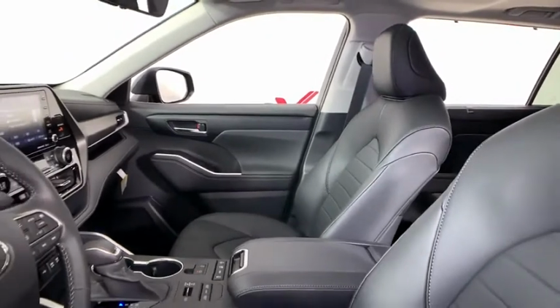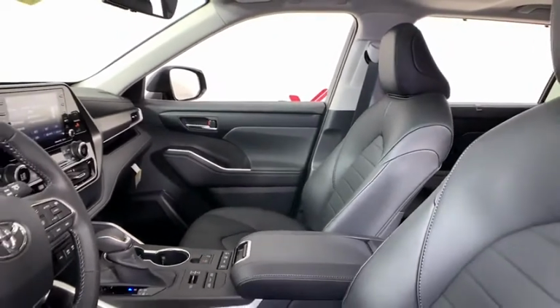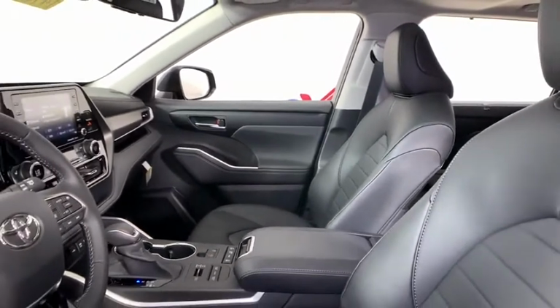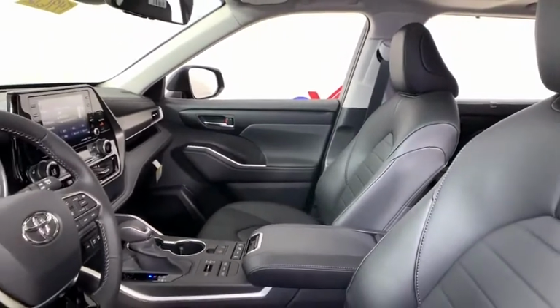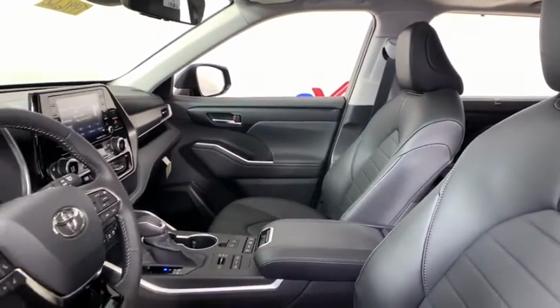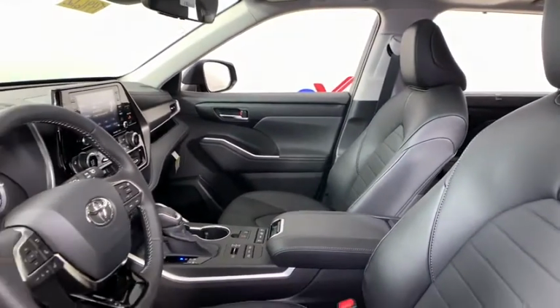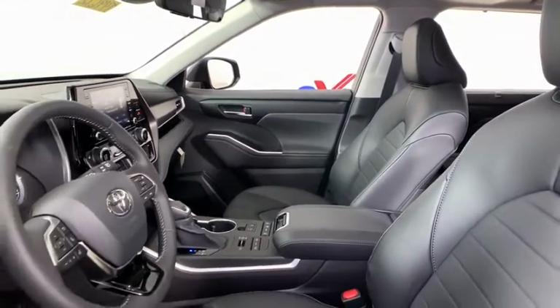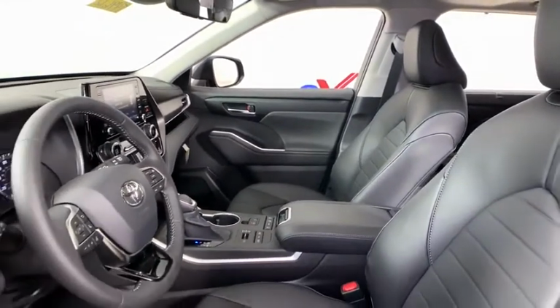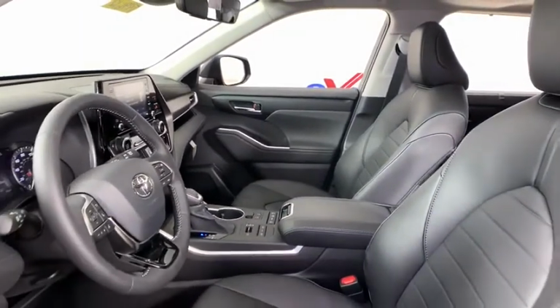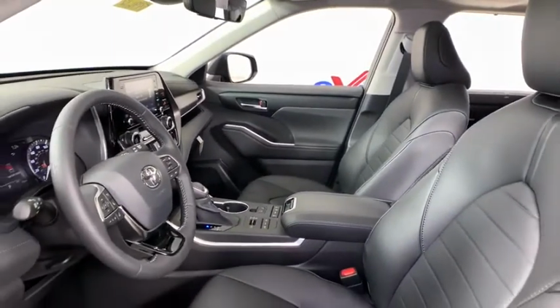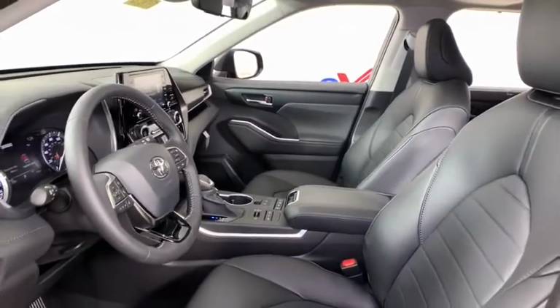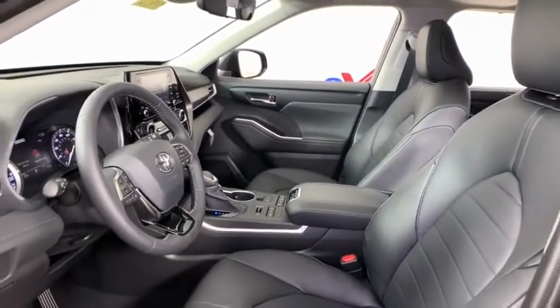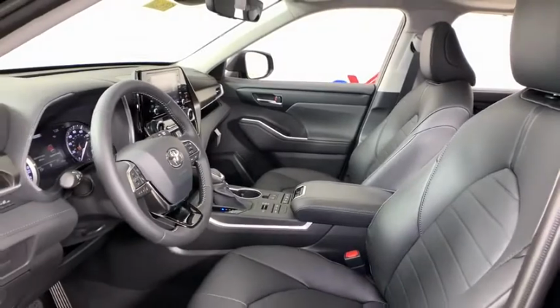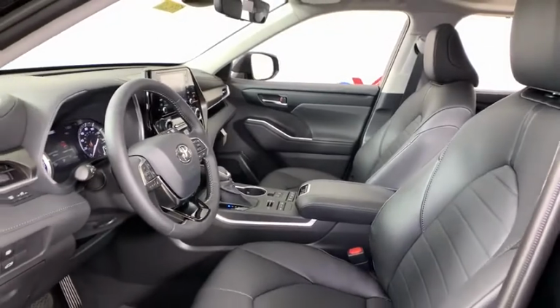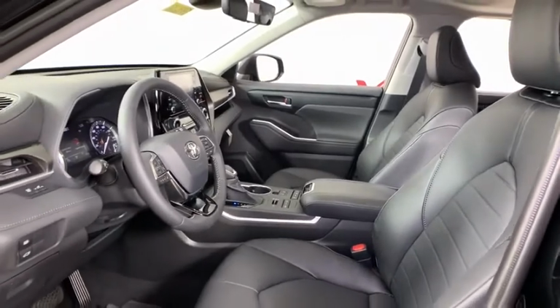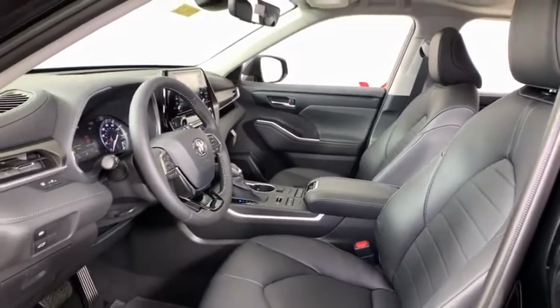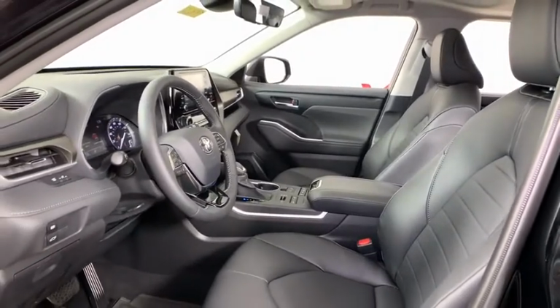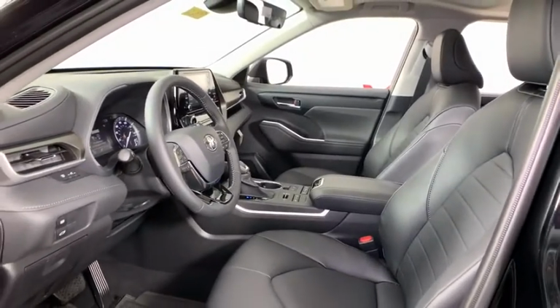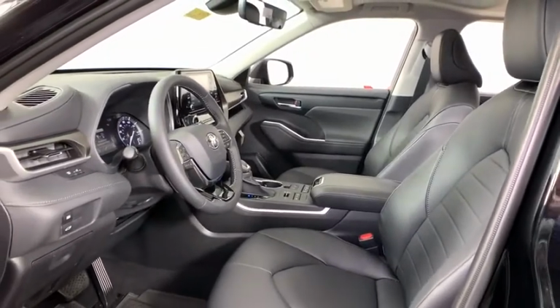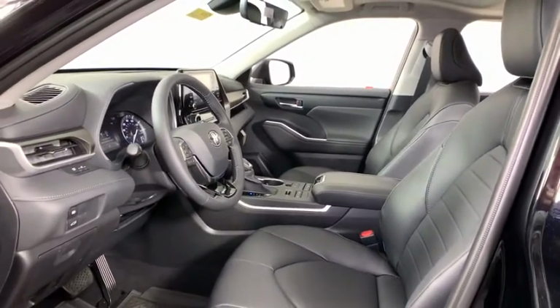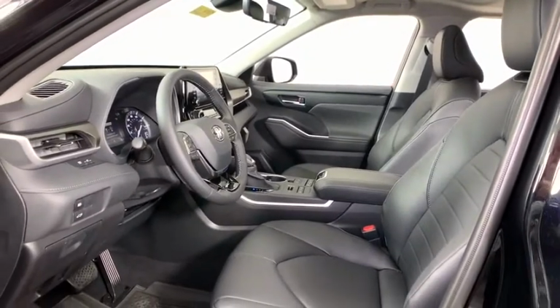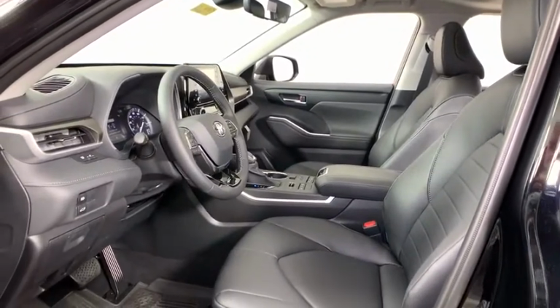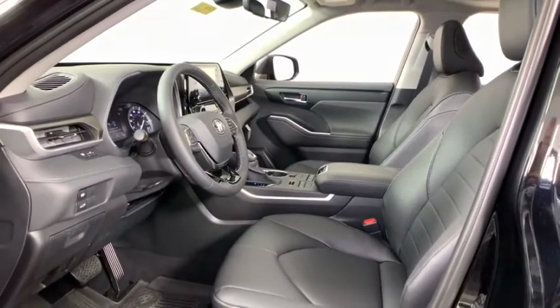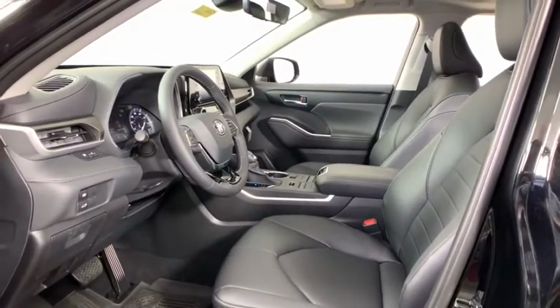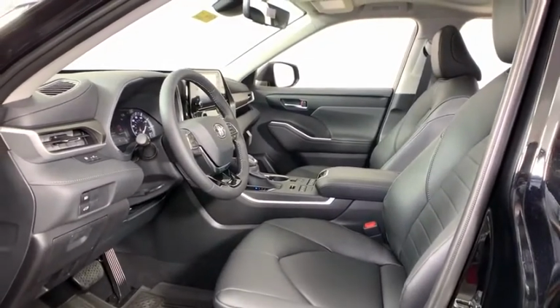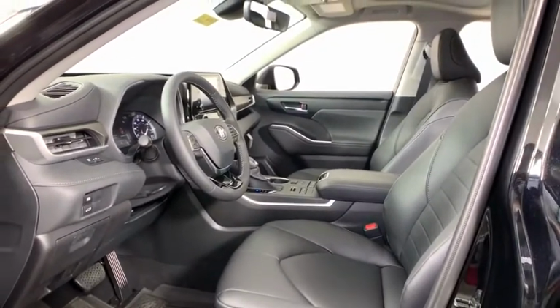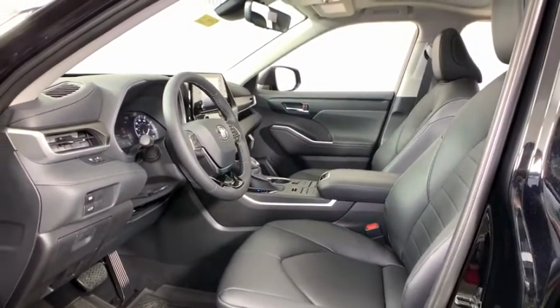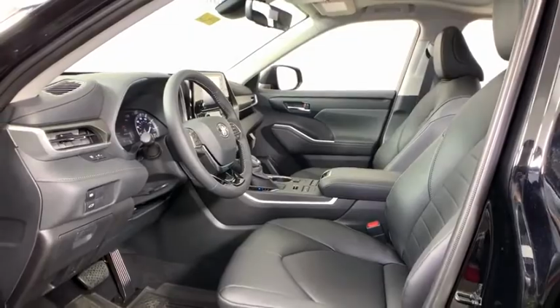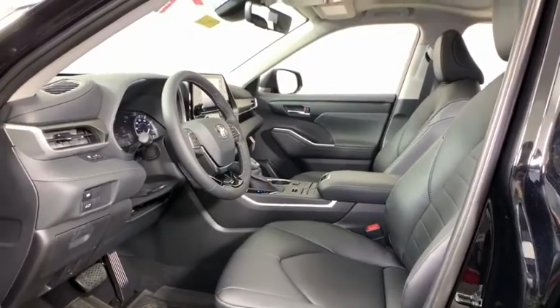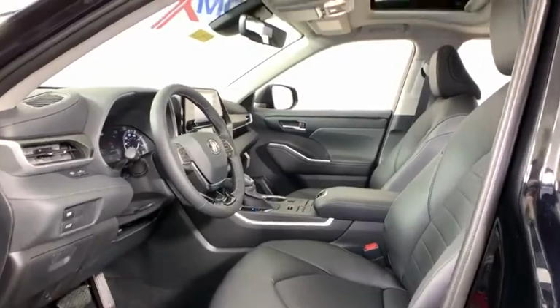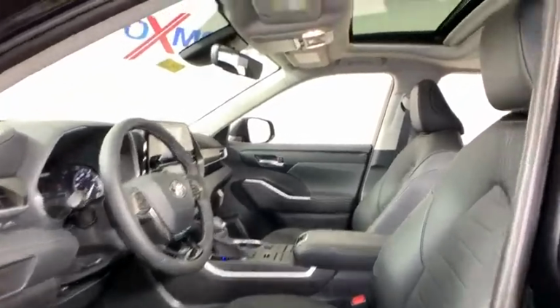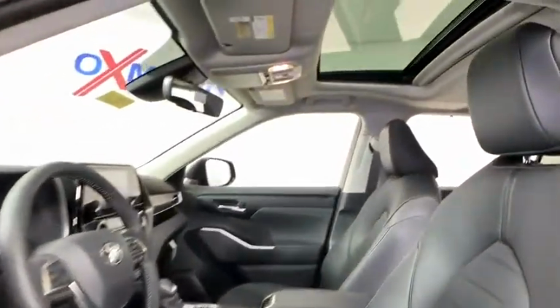This vehicle has less than 100 miles. Here are some of this vehicle's great options: power liftgate, power passenger seat, traction control, dual airbags, alloy wheels.